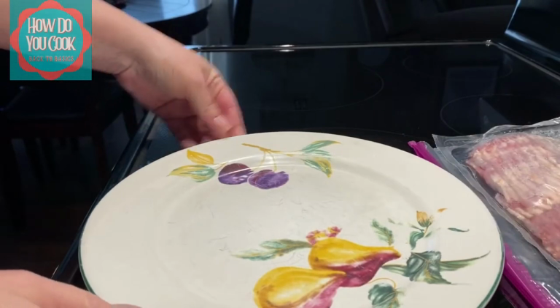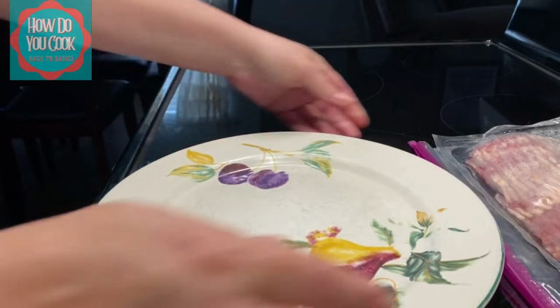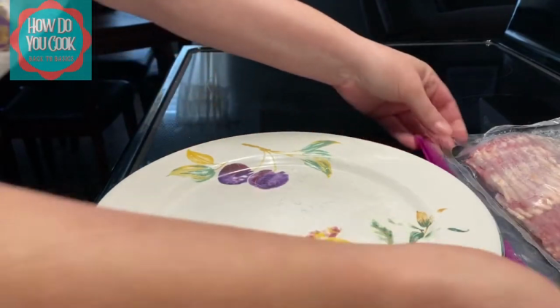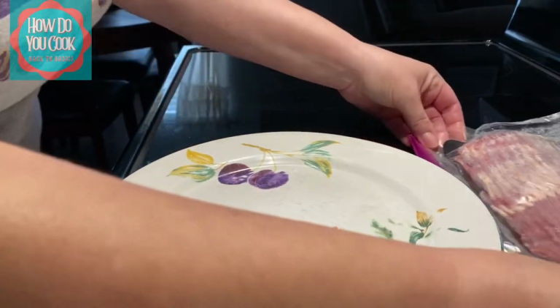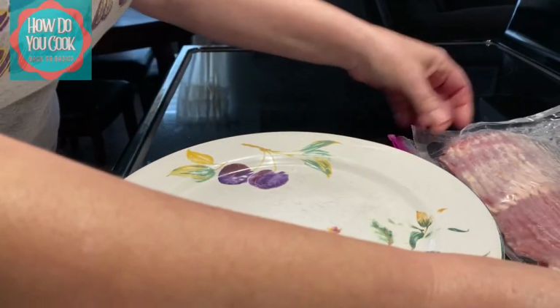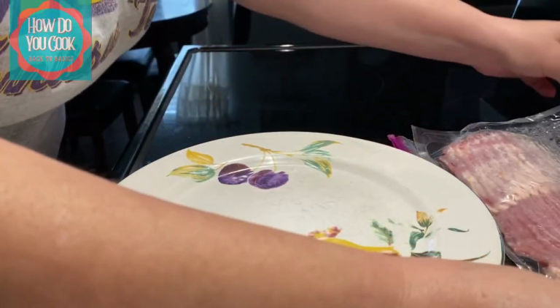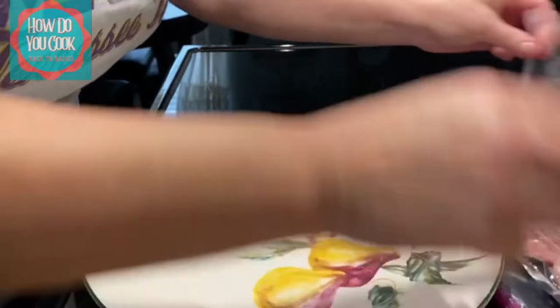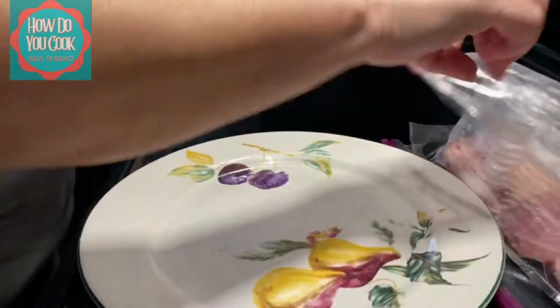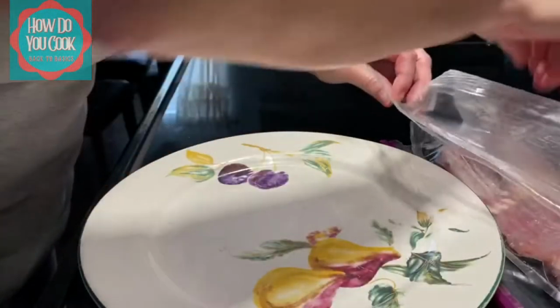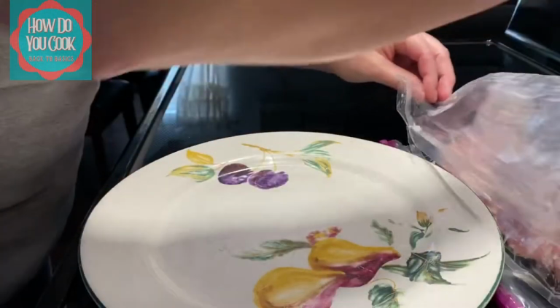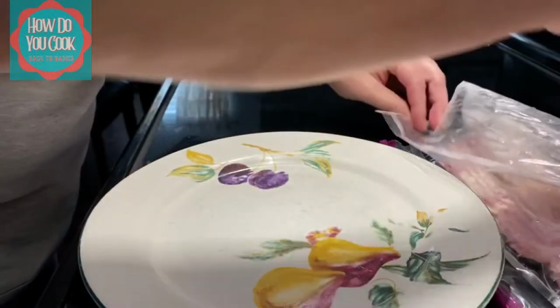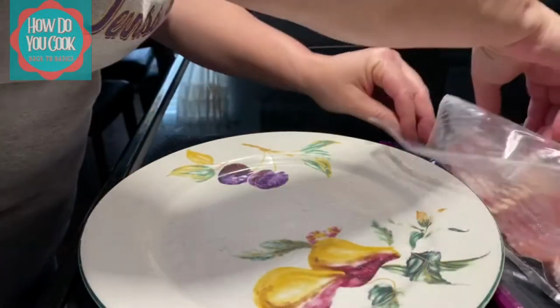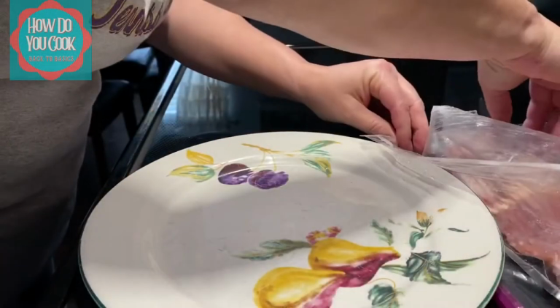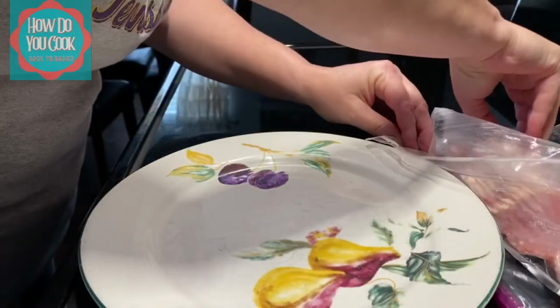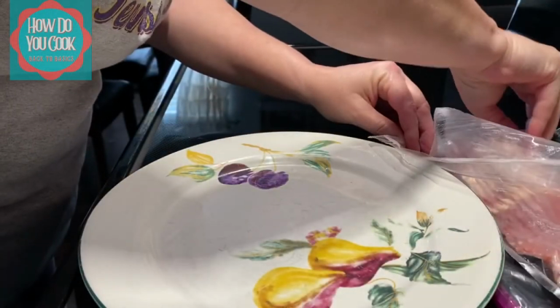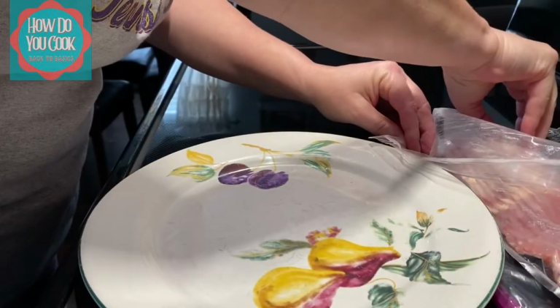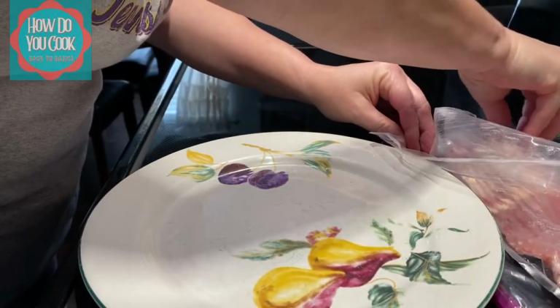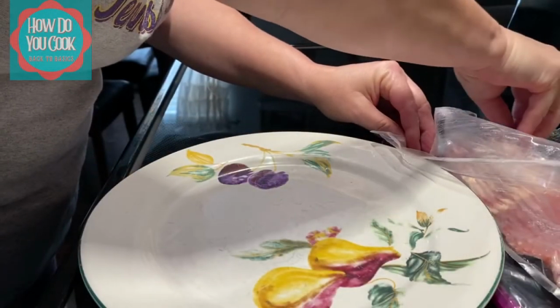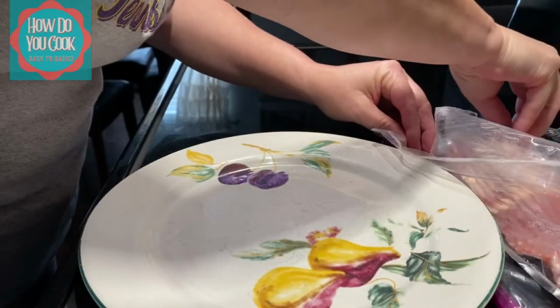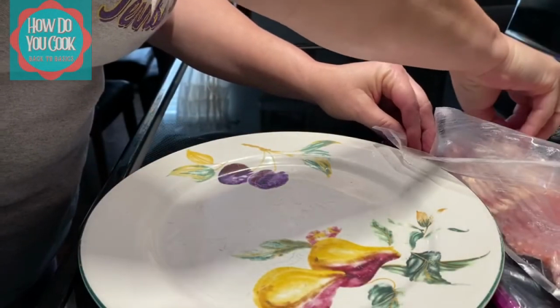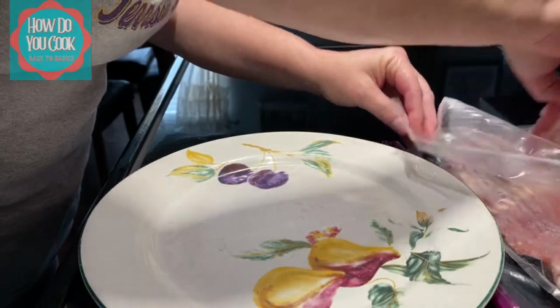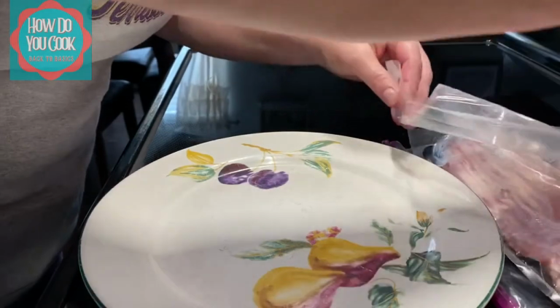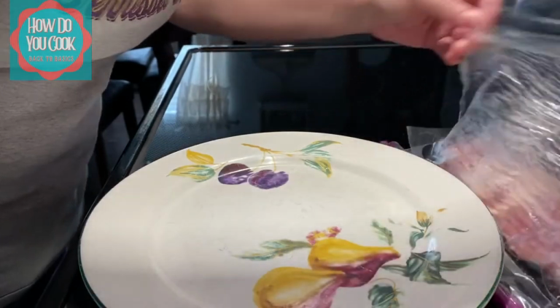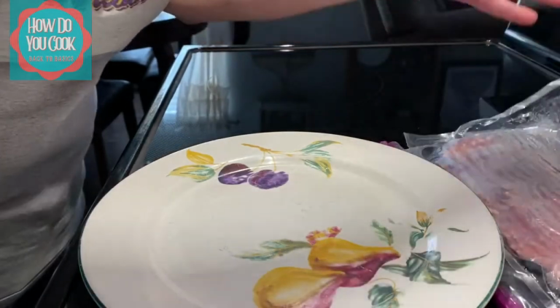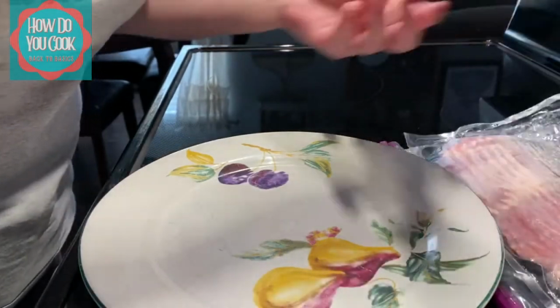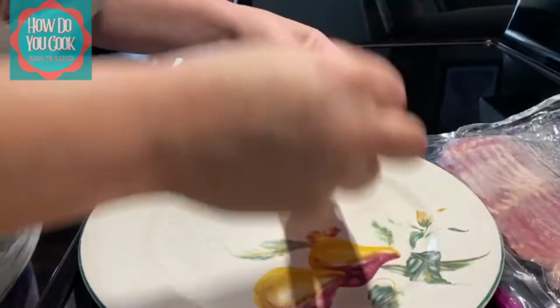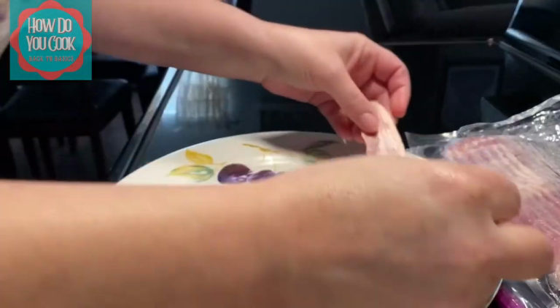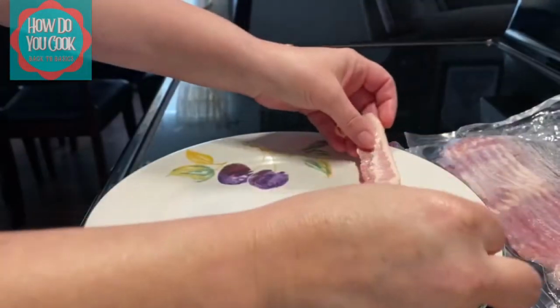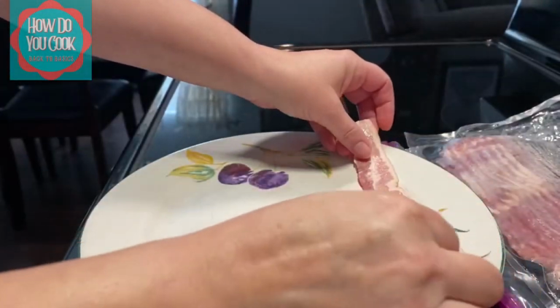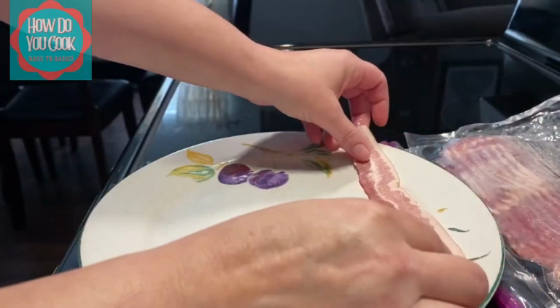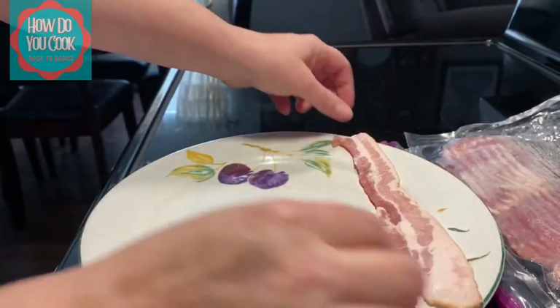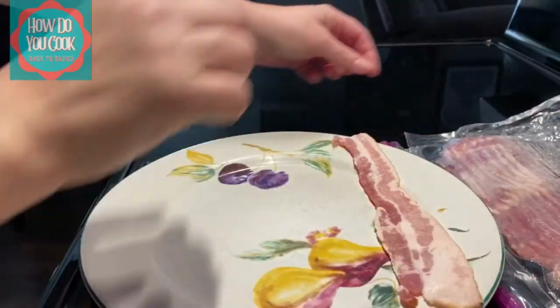As you can see, I use Oscar Mayer center cut bacon because it just tastes better to me.